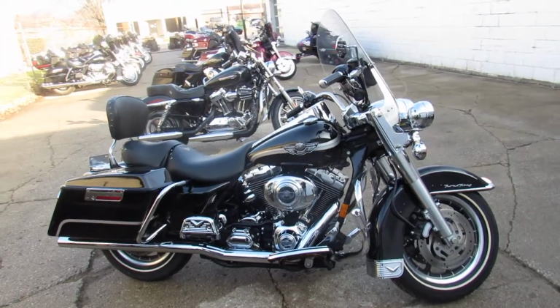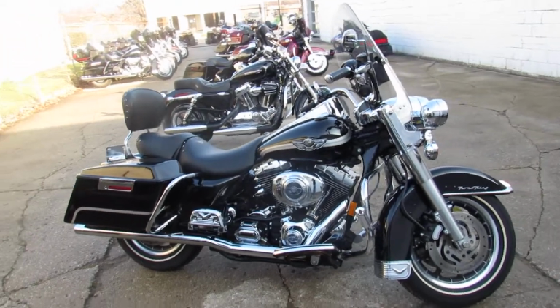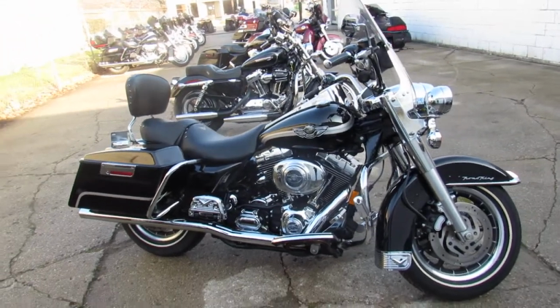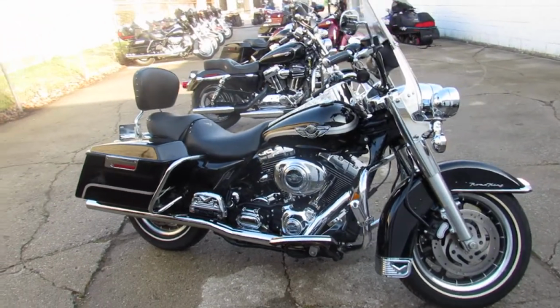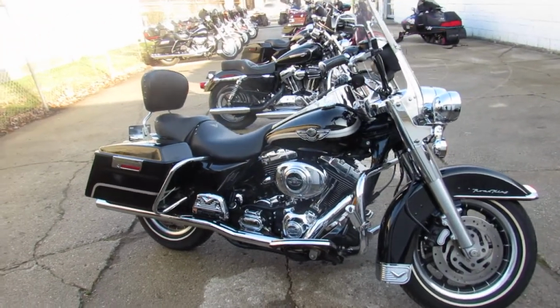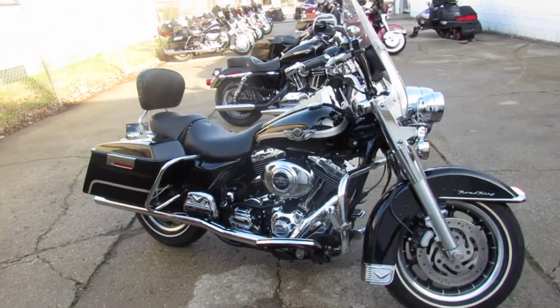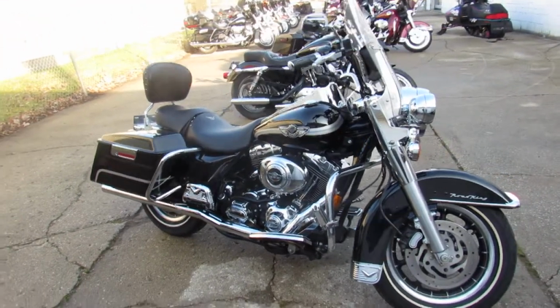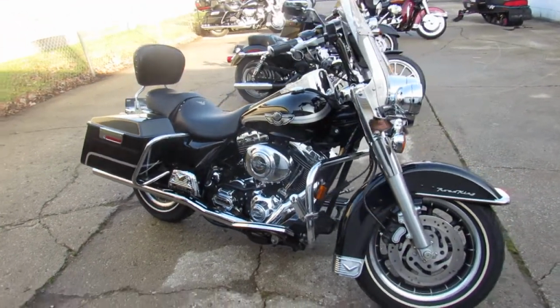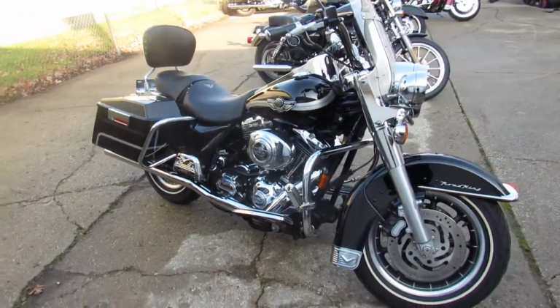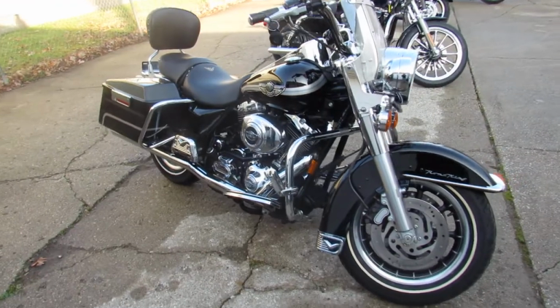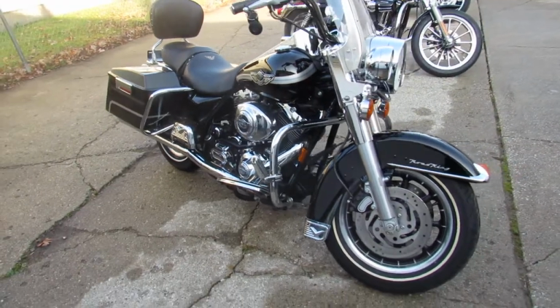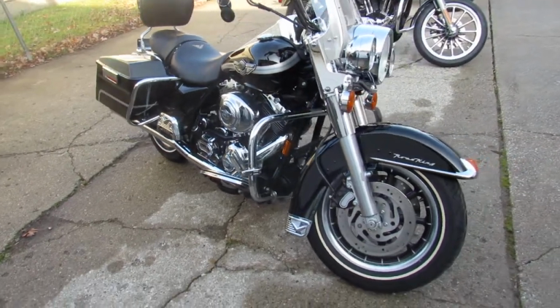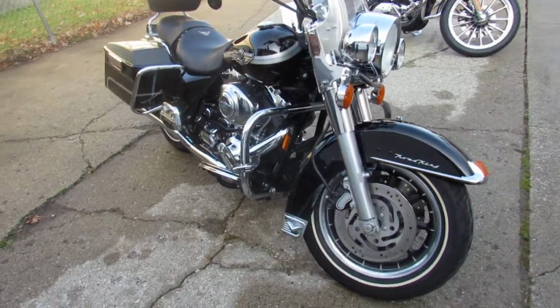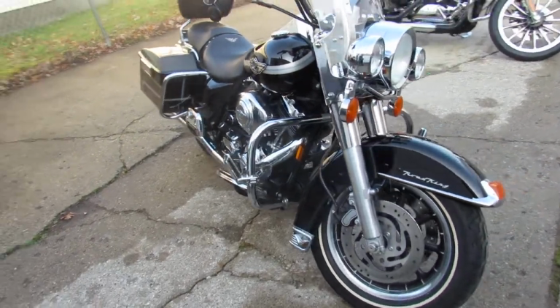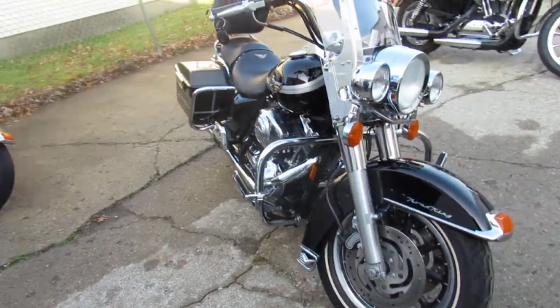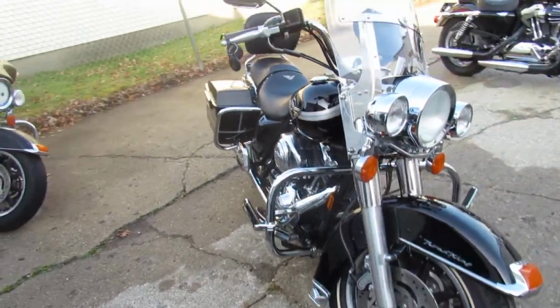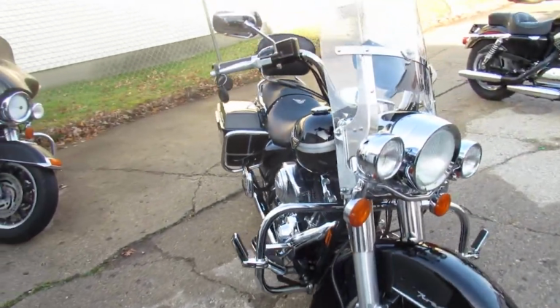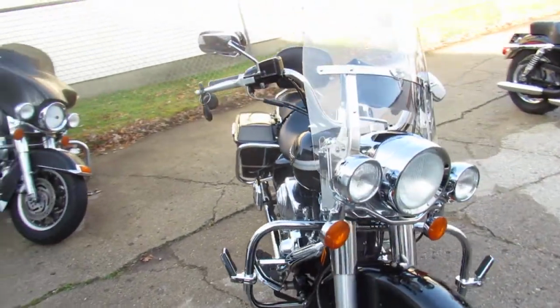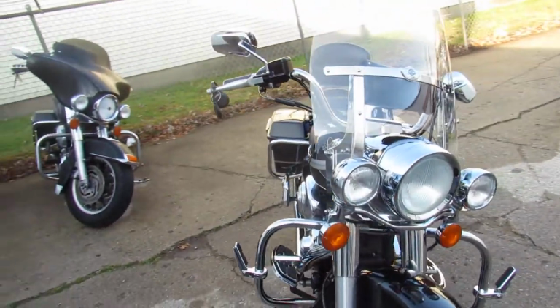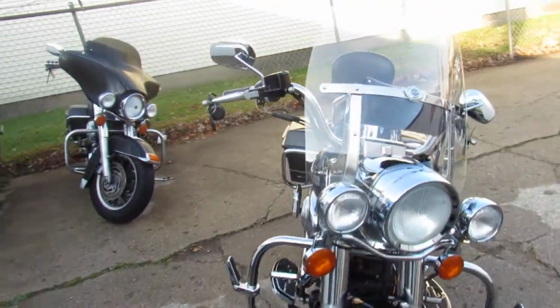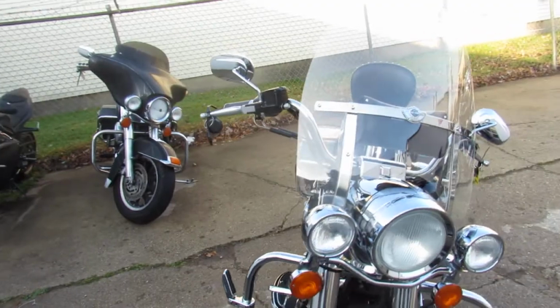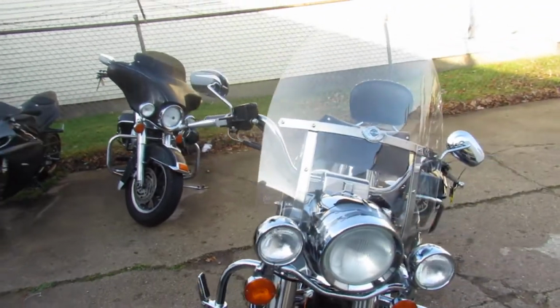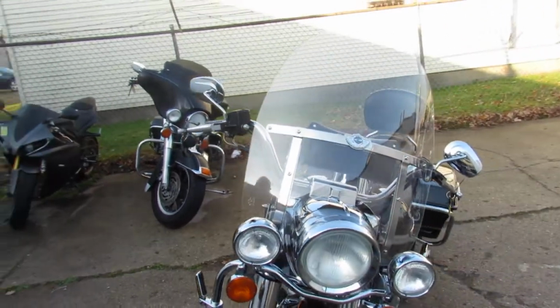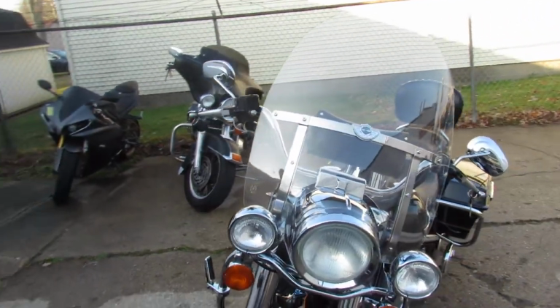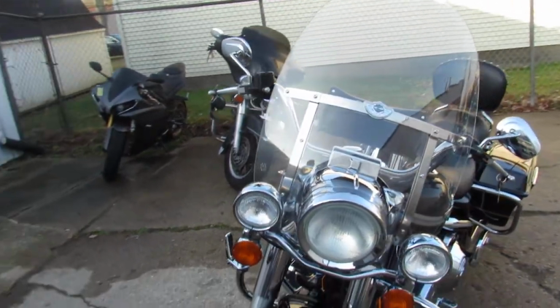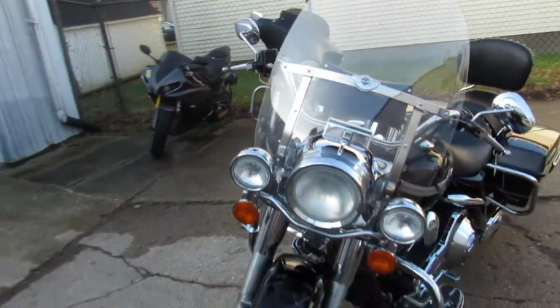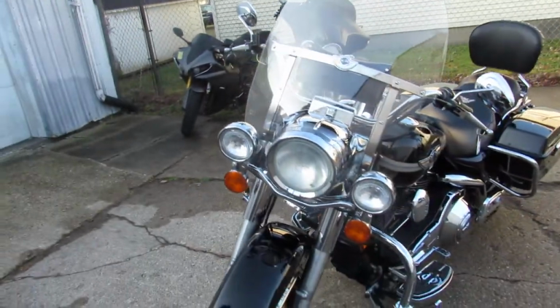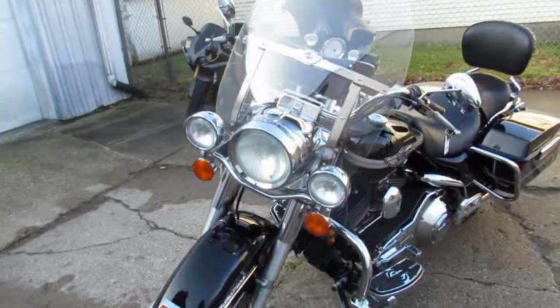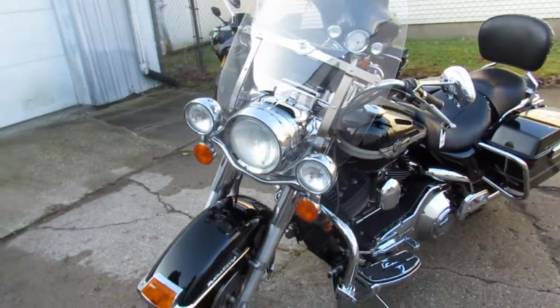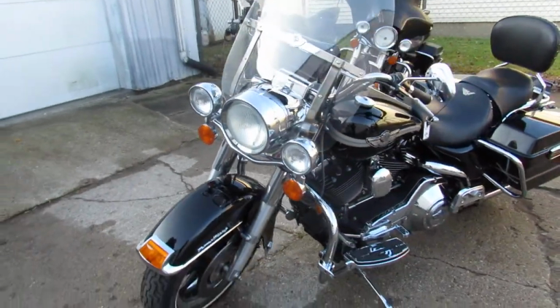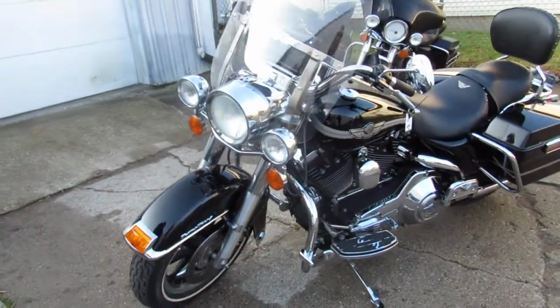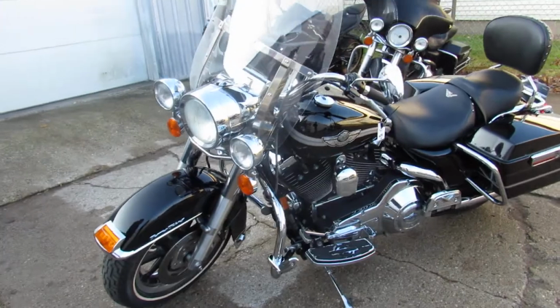Hey guys, ApprovalPowersports.com here doing some videos on the used bikes. We're going to check this one out — it's a 2003 Harley Road King. It's the 100th anniversary edition with only 10,258 miles on it, guys. Hard to find a bike with that kind of mileage.